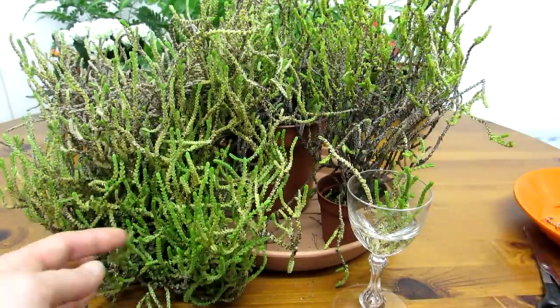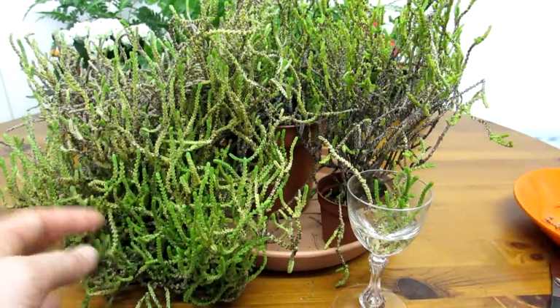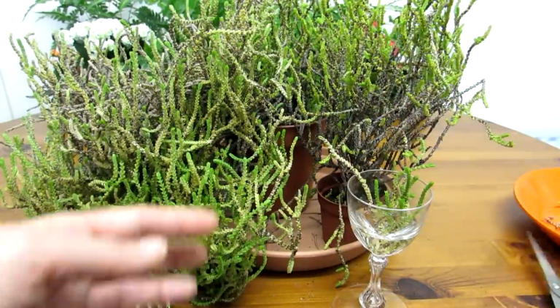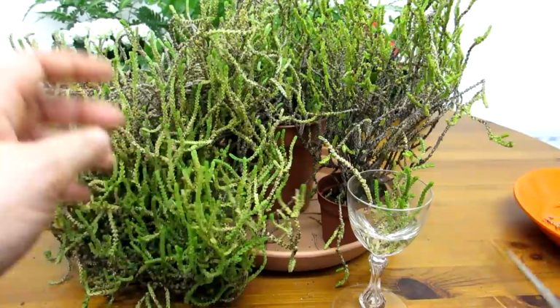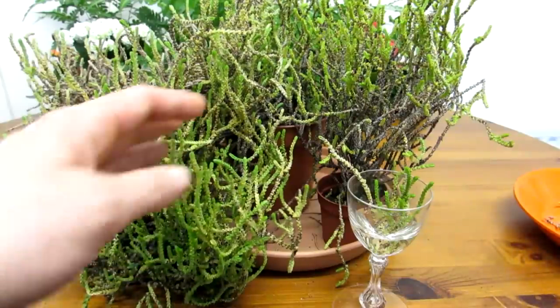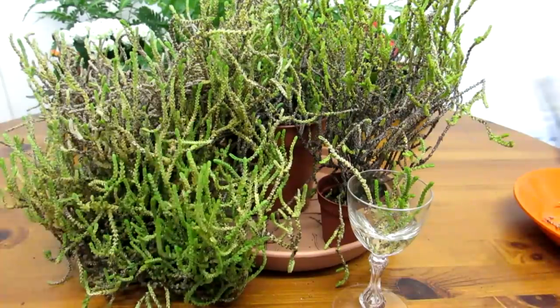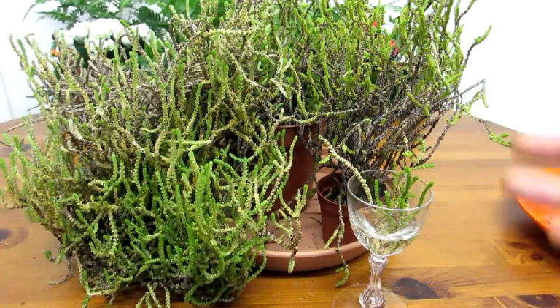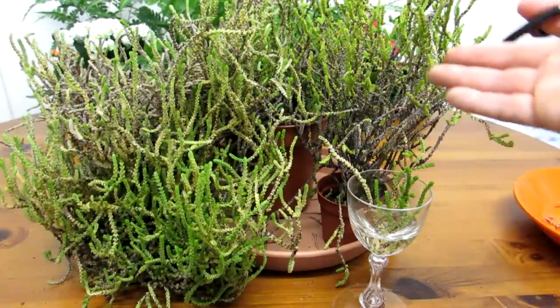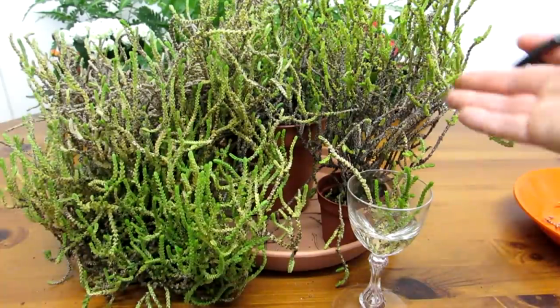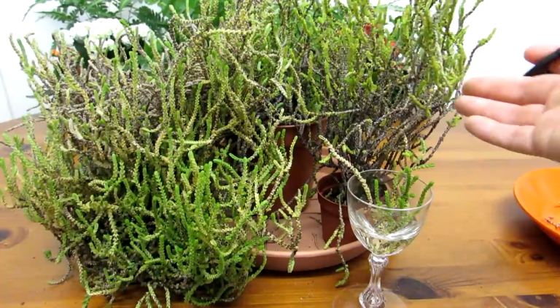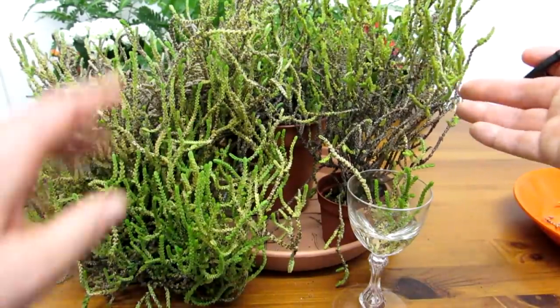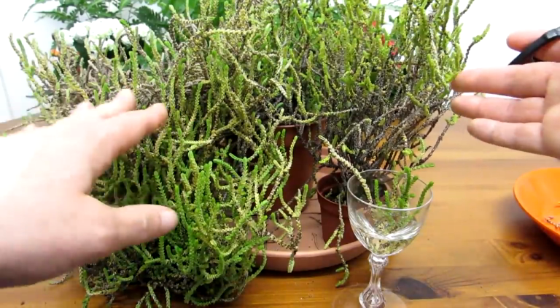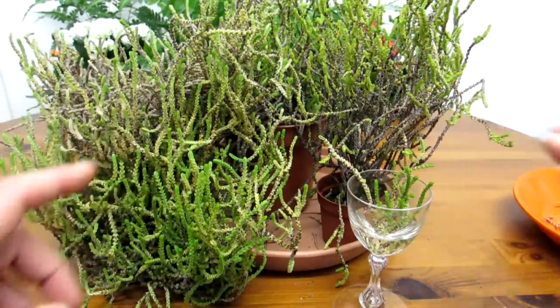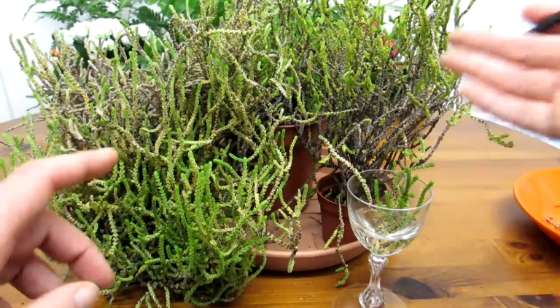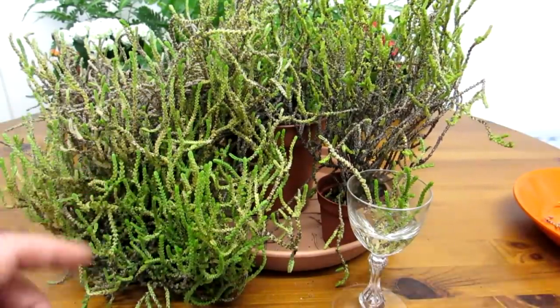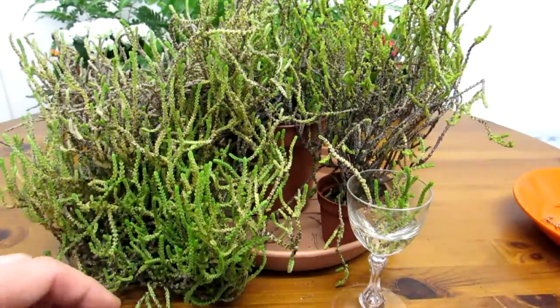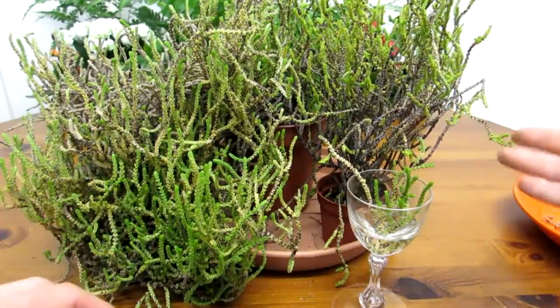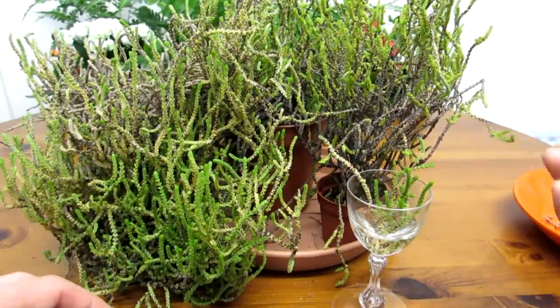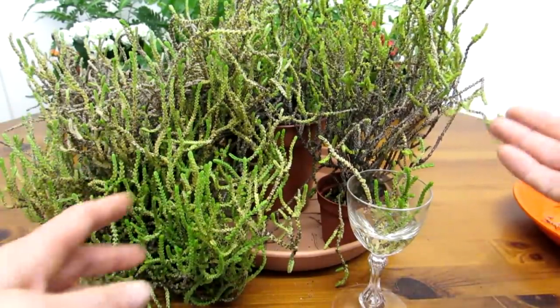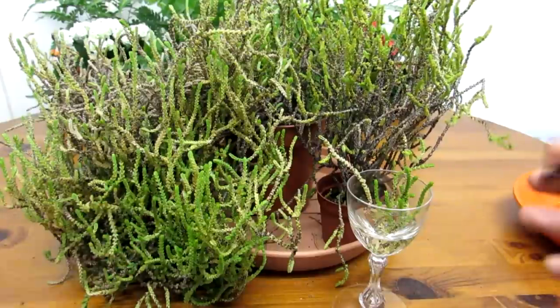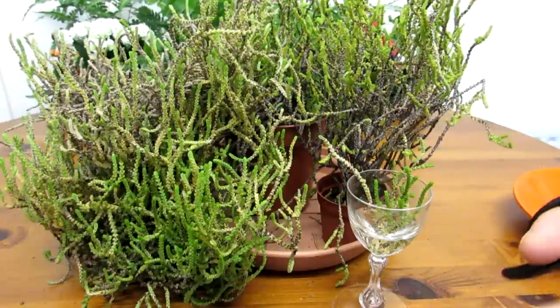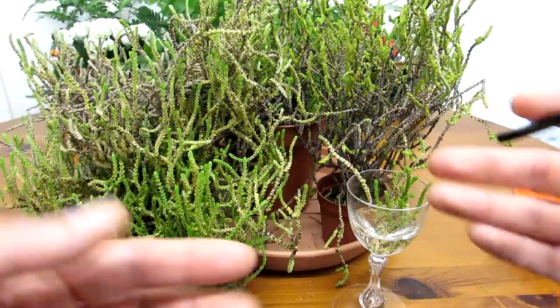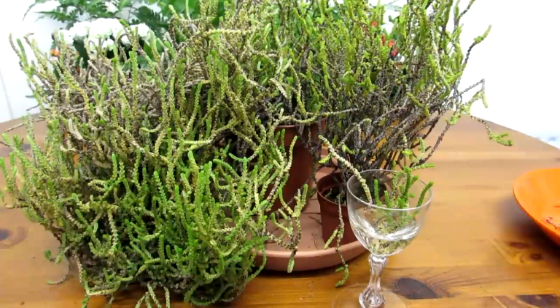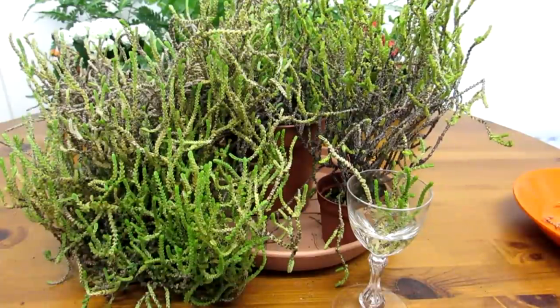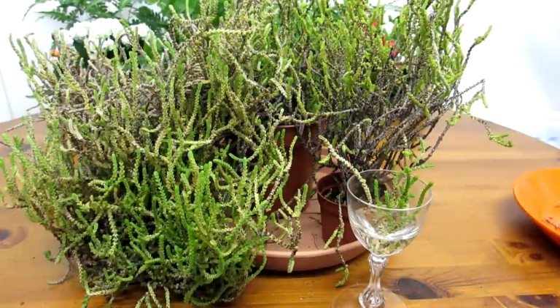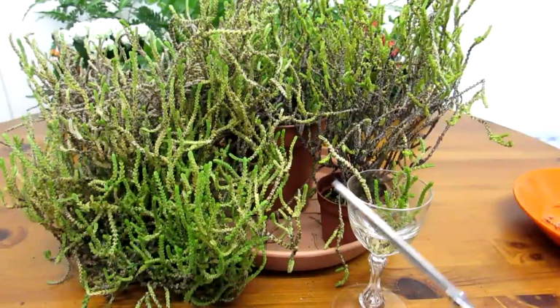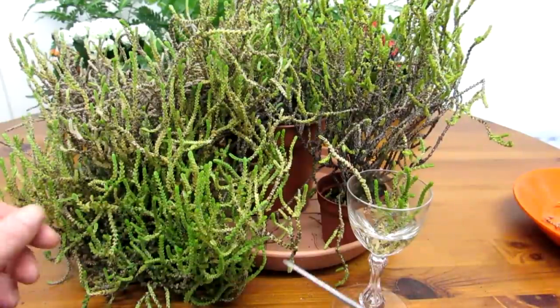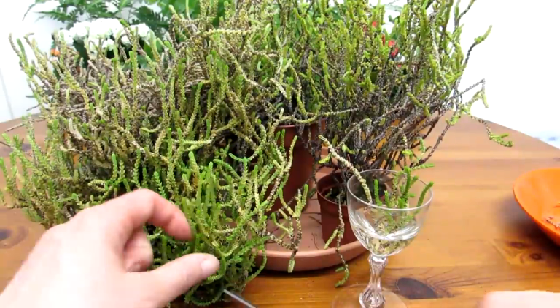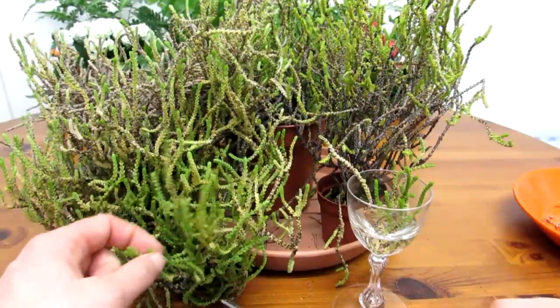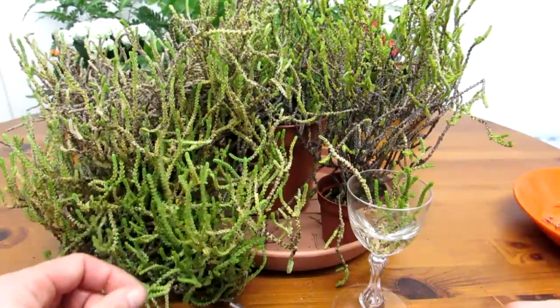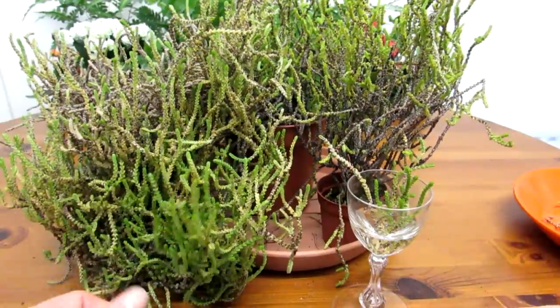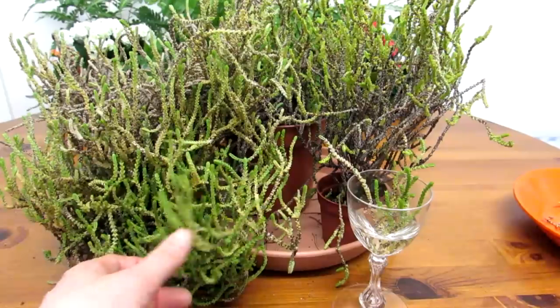So every time I have to give this big guy a trim — and this is actually a little cutting from this big fella, which needs trimming as well — every time I need to give it a trim I just put it in some water and it roots very, very easily. It's so easy to propagate.